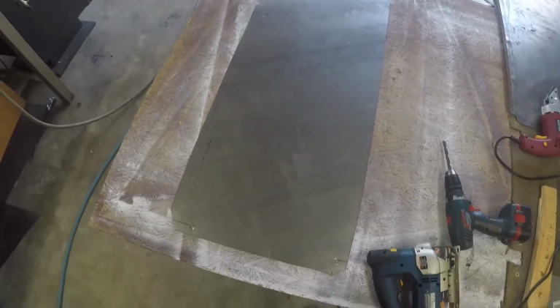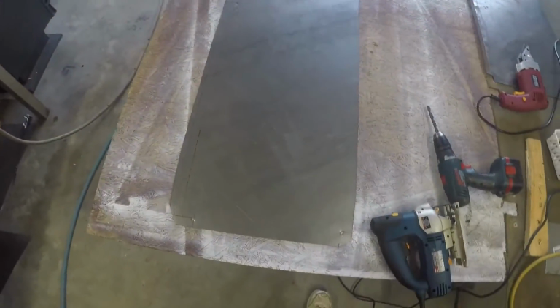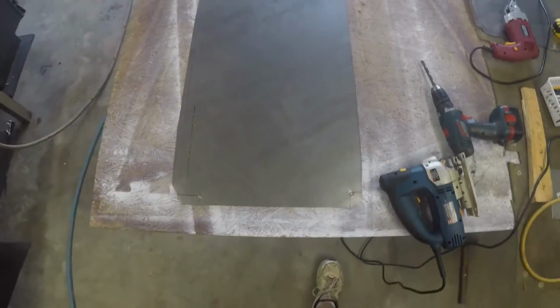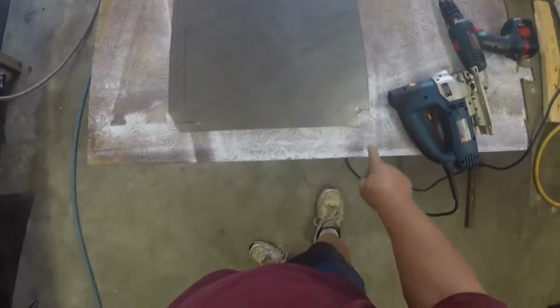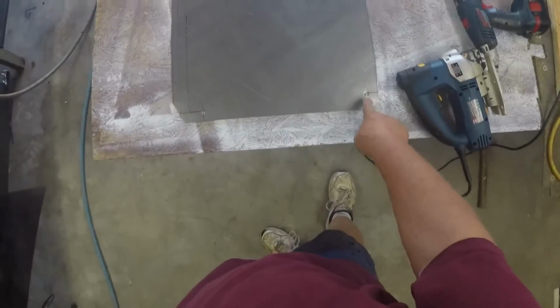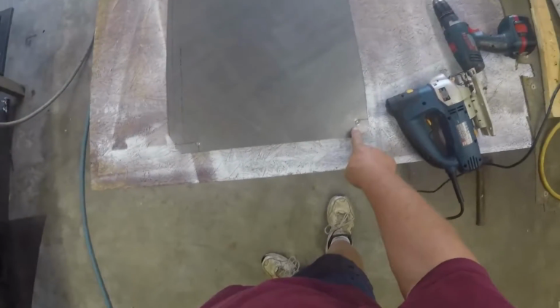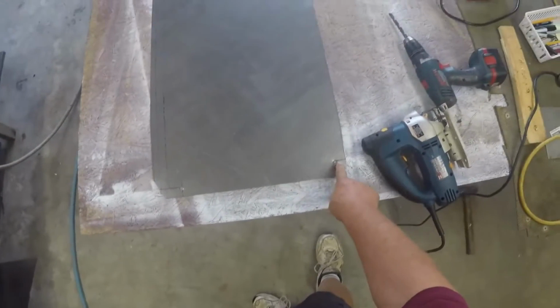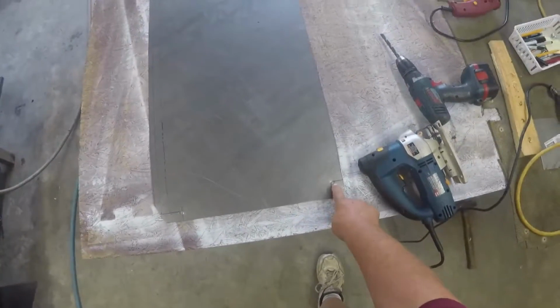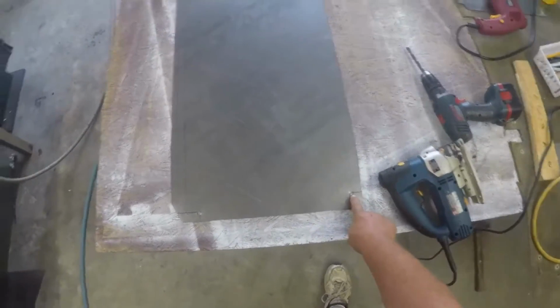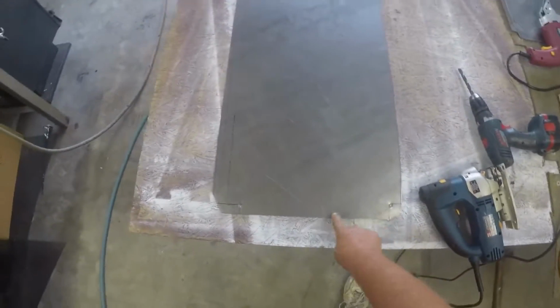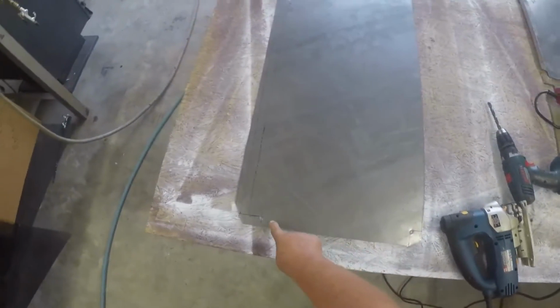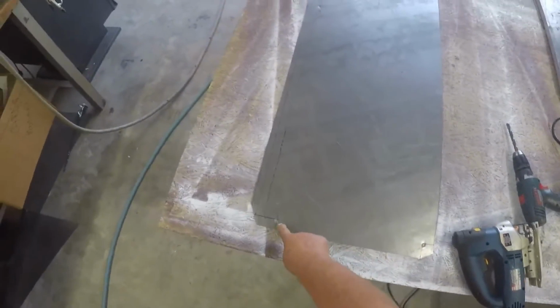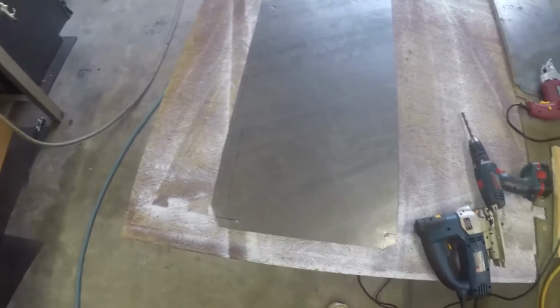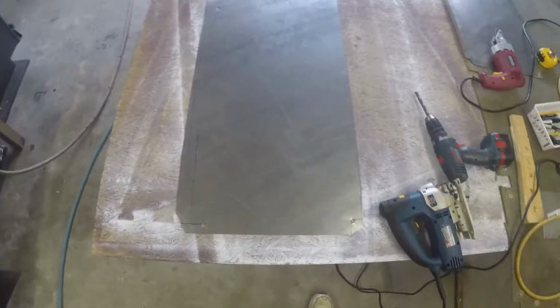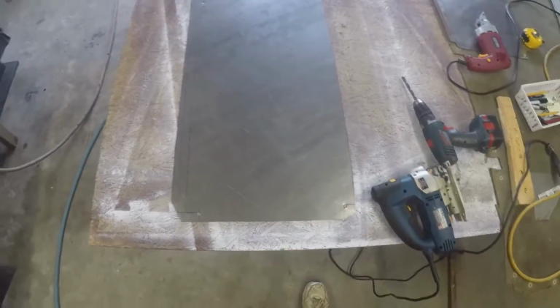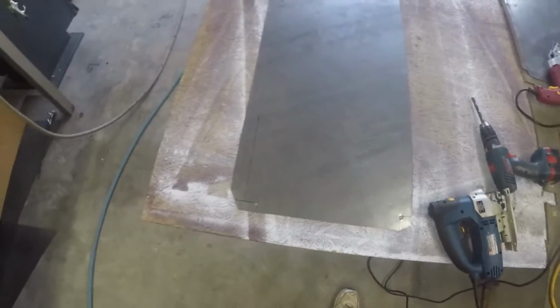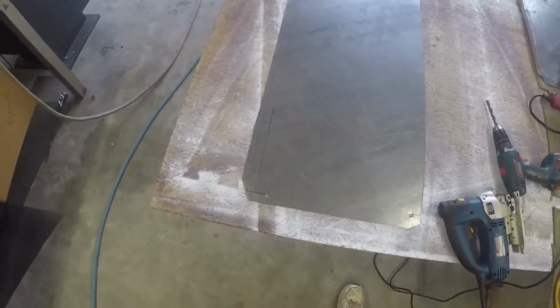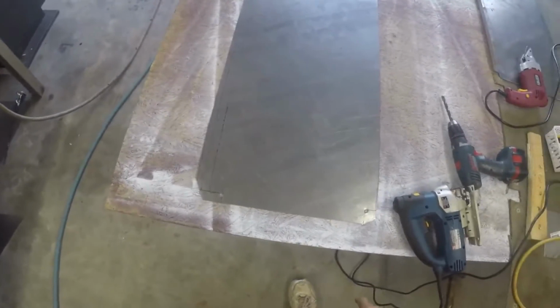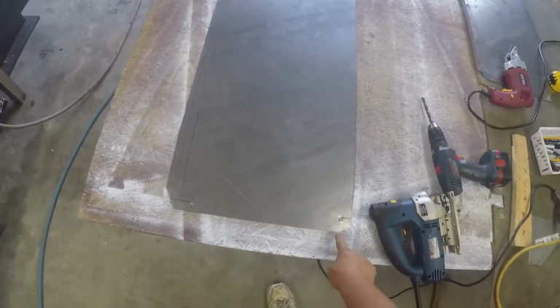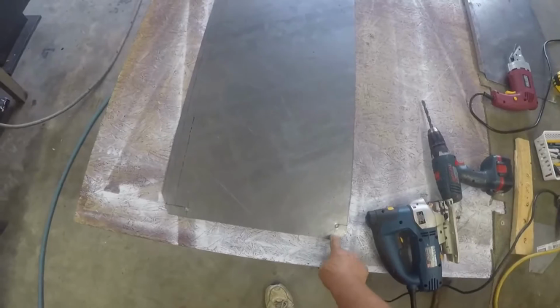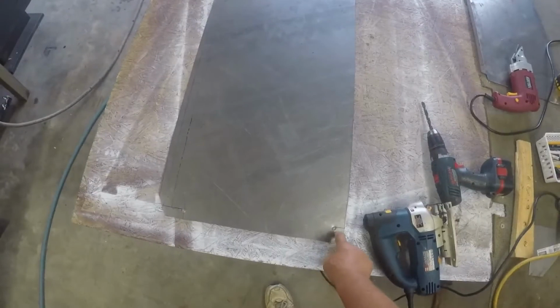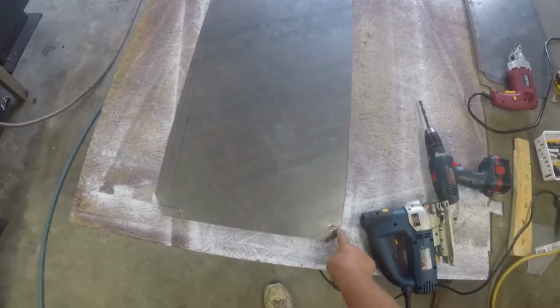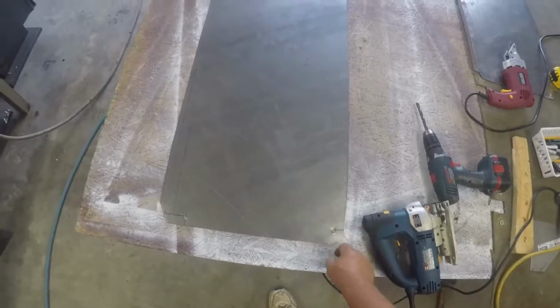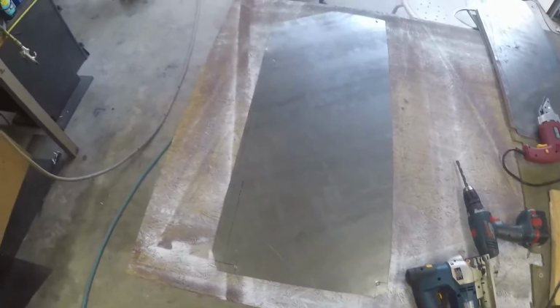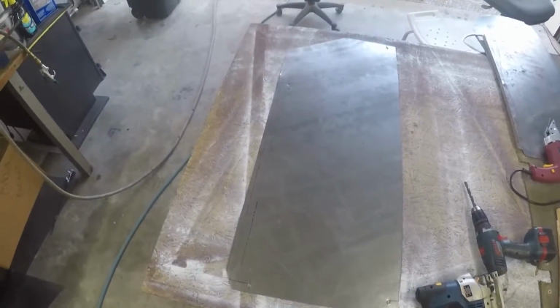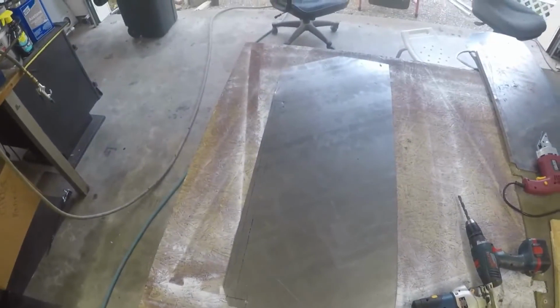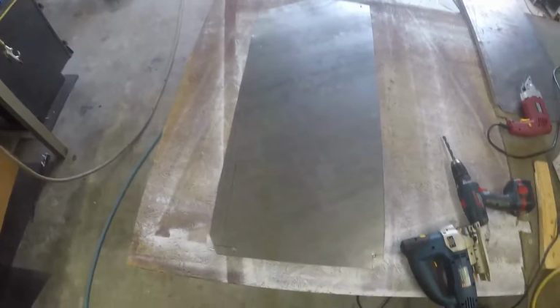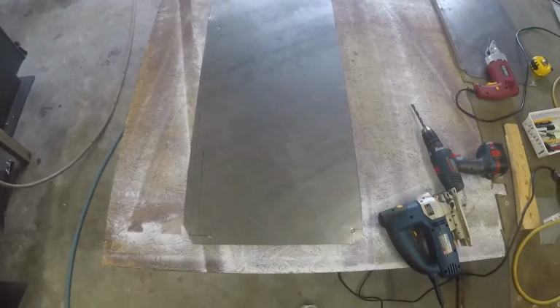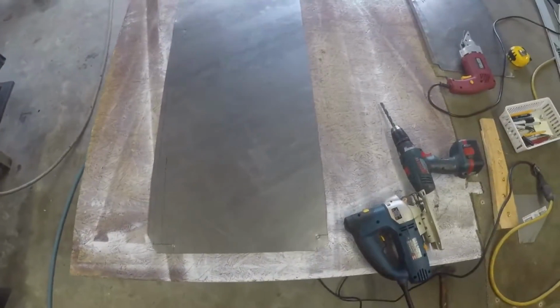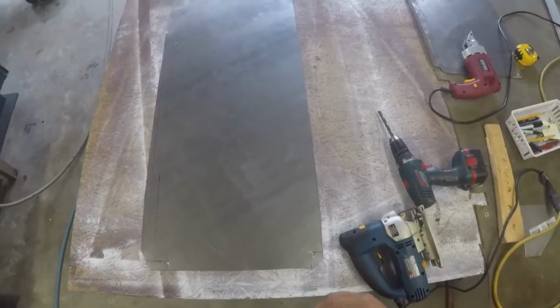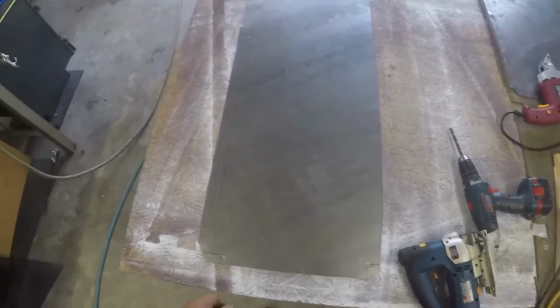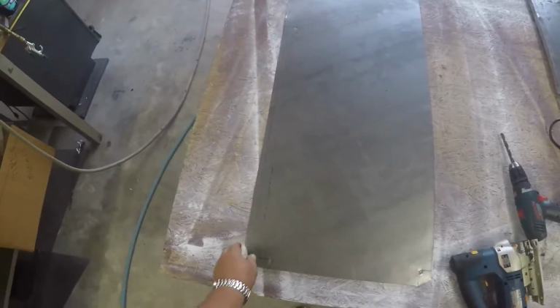For the notches, I've drilled some holes in the corners of the notches and then I take the jigsaw and finish cutting out the notches. I'll demonstrate that.